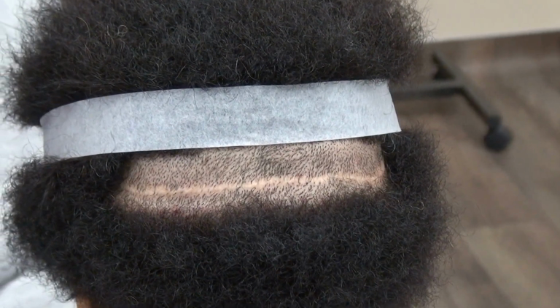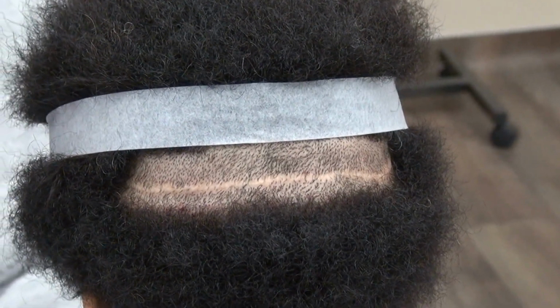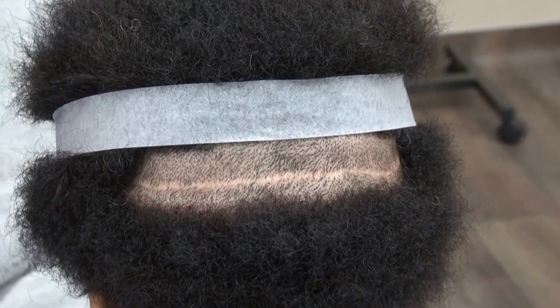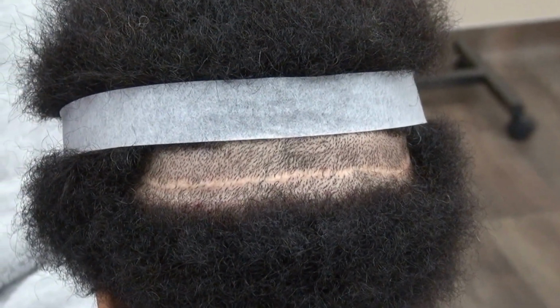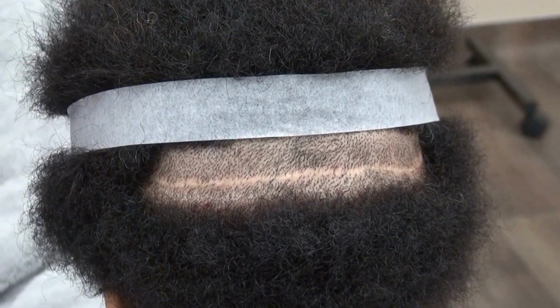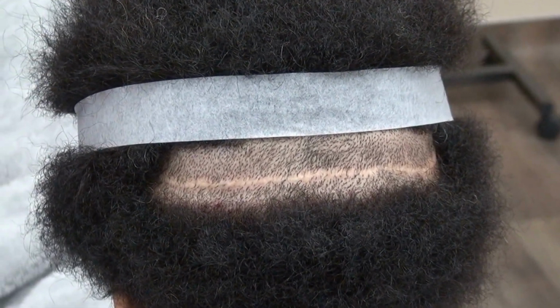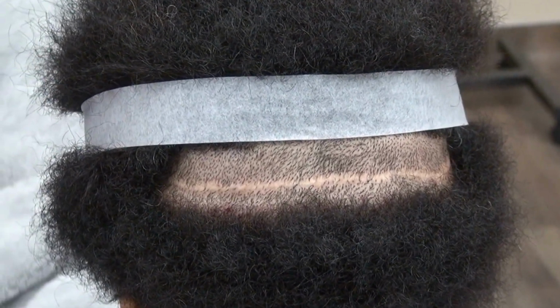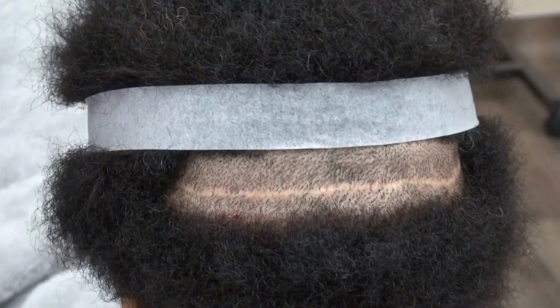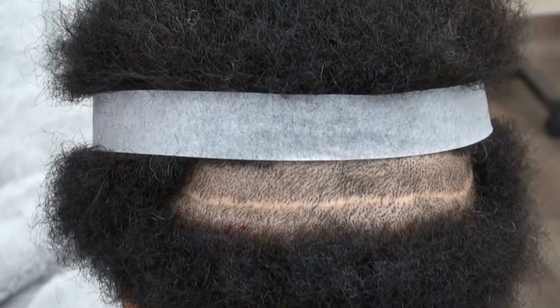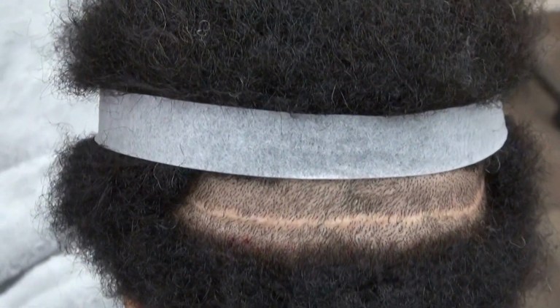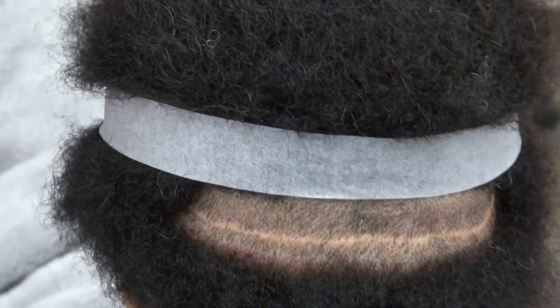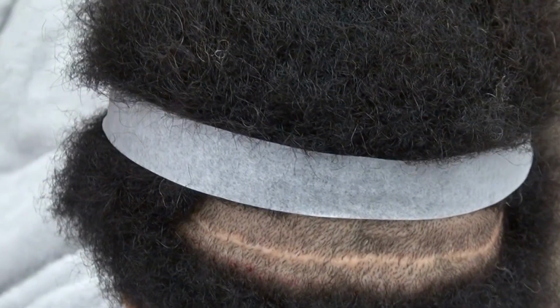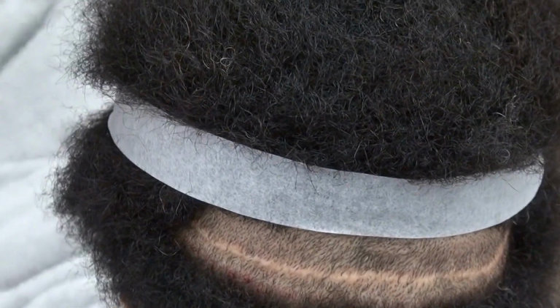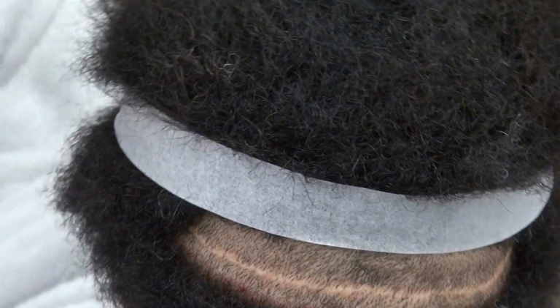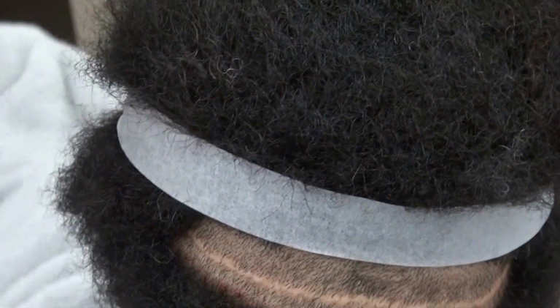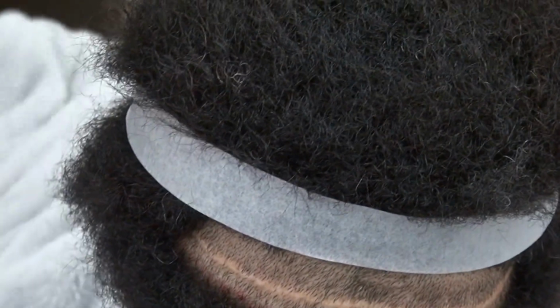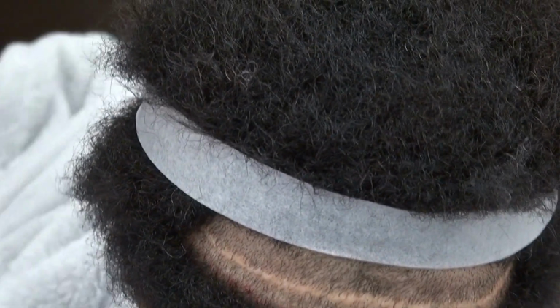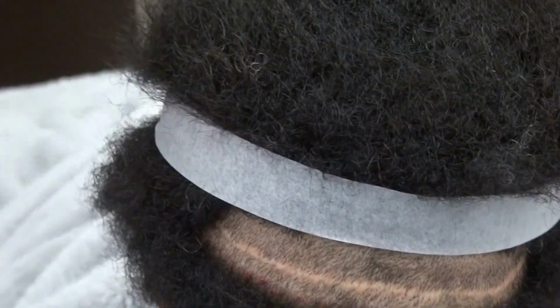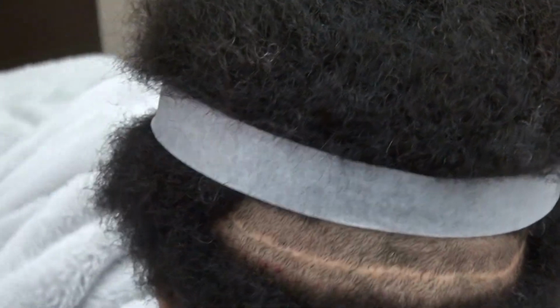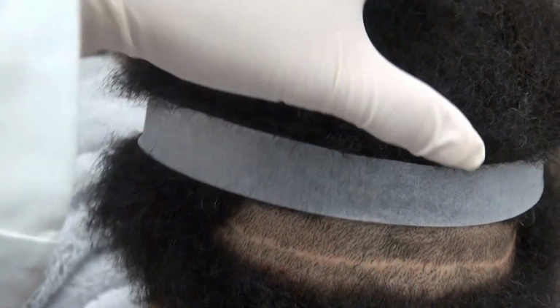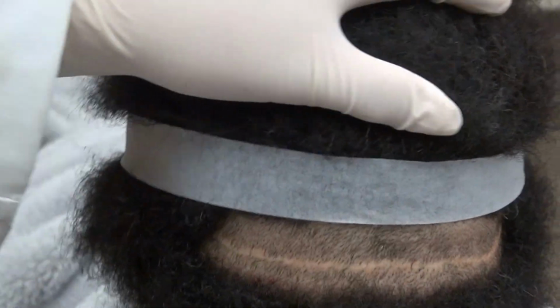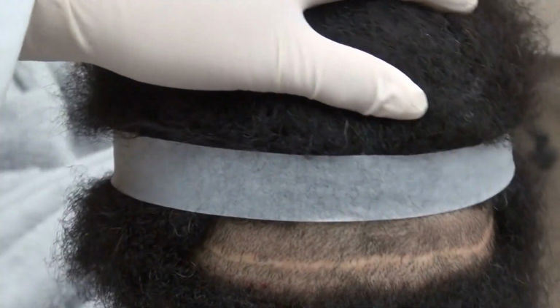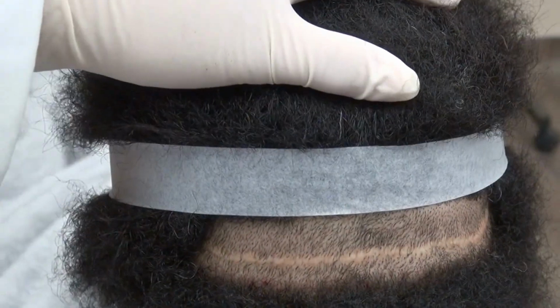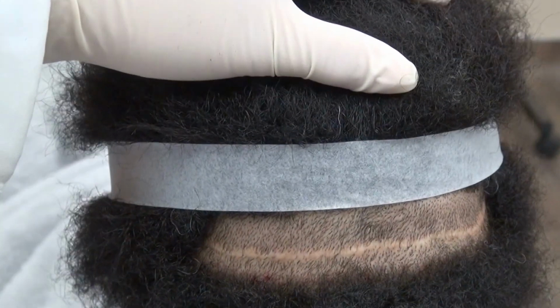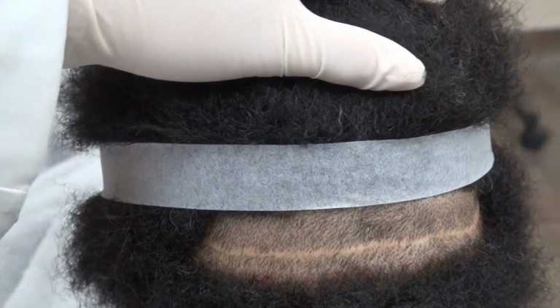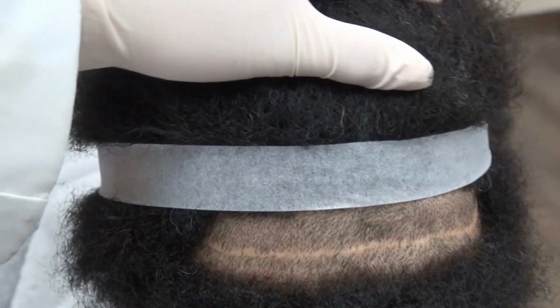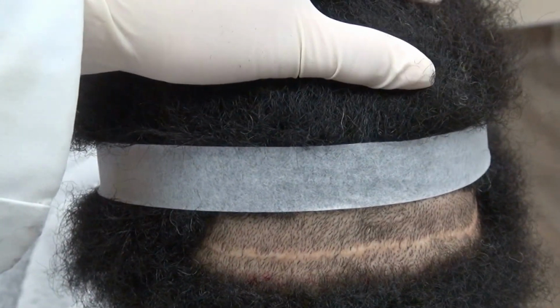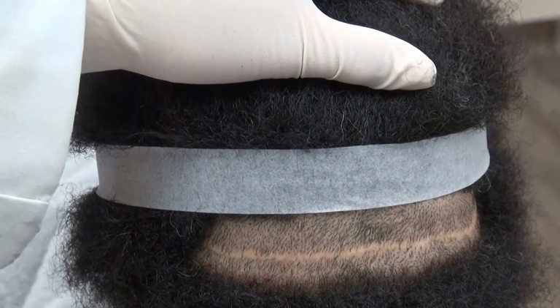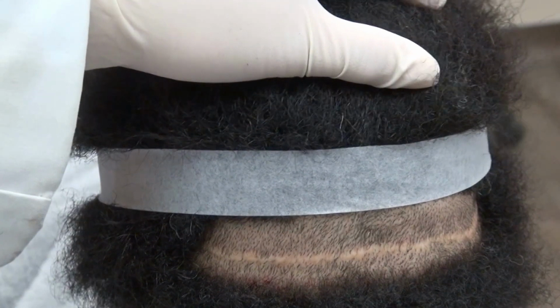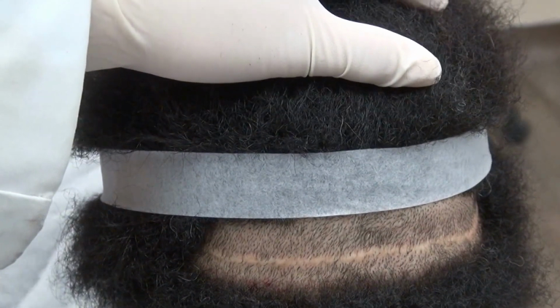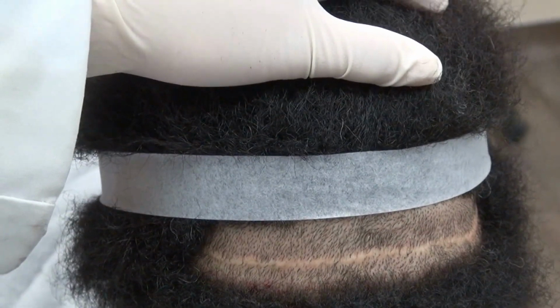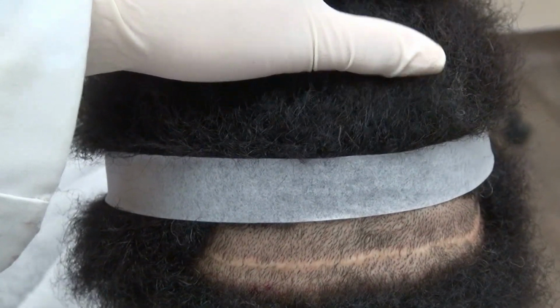I do both FUE and the strip method, and I've shown a lot of video about FUE scars, but this is the strip scar on a Black patient.